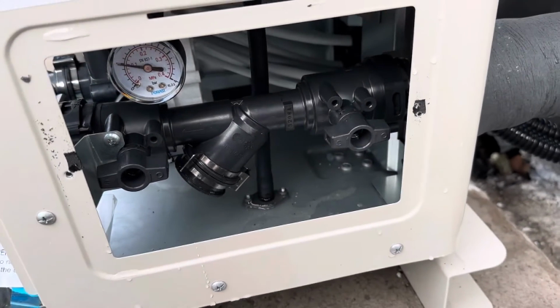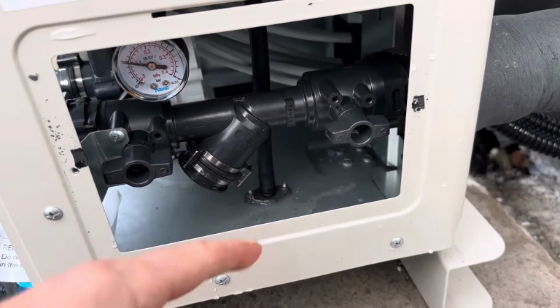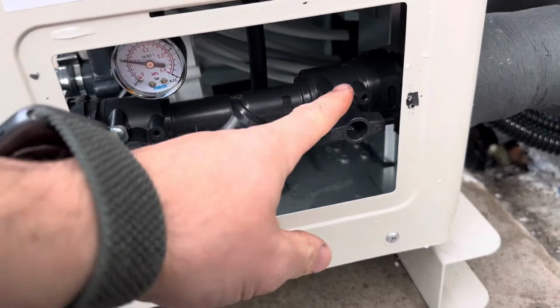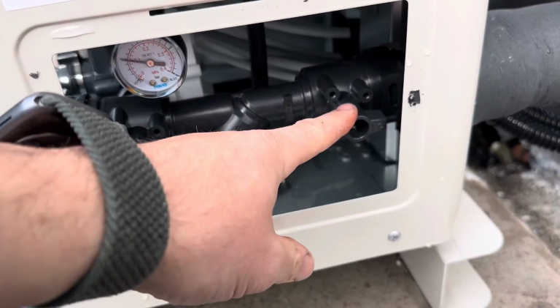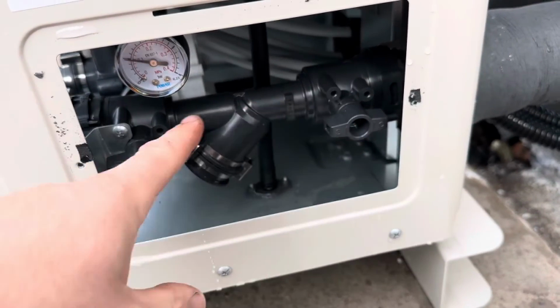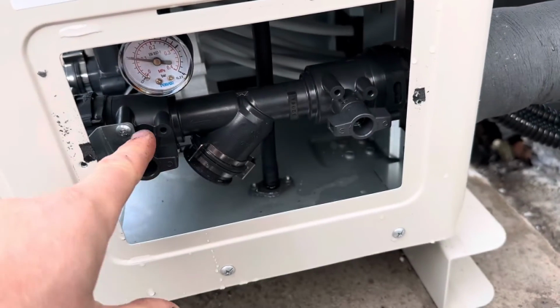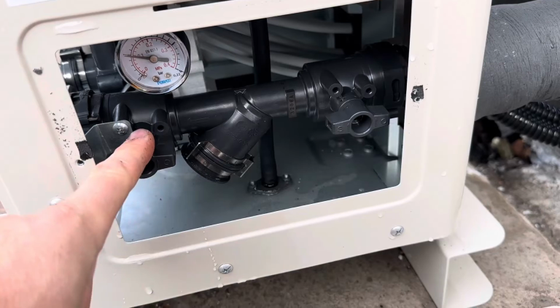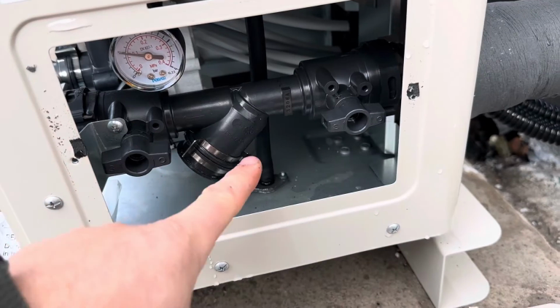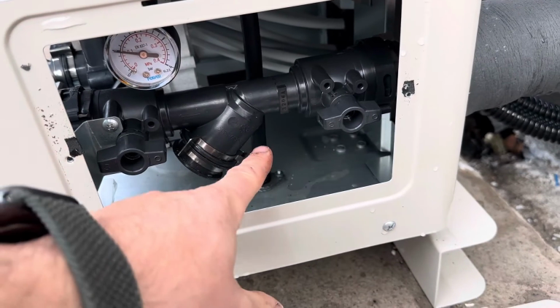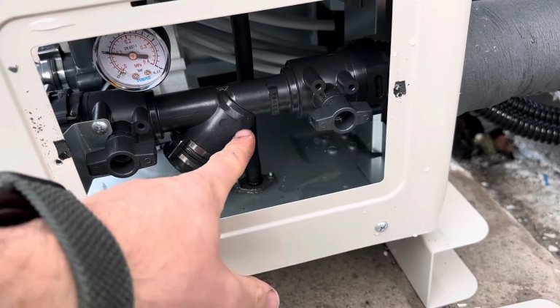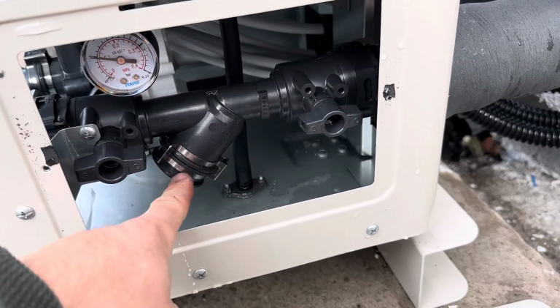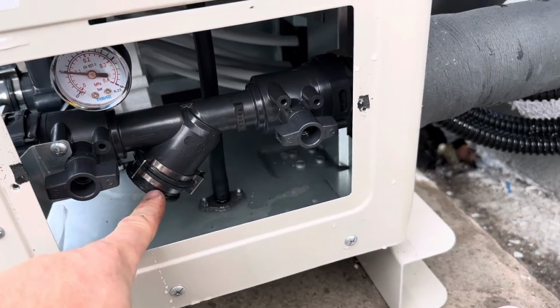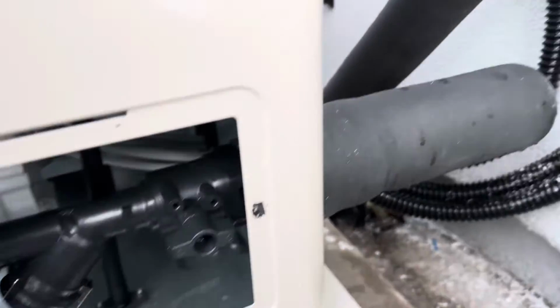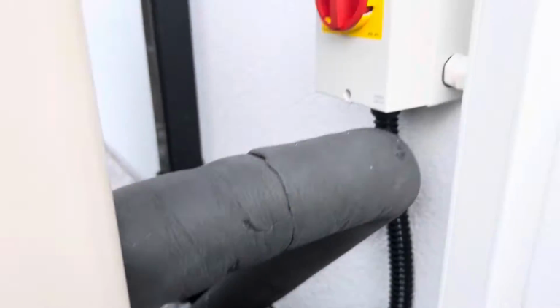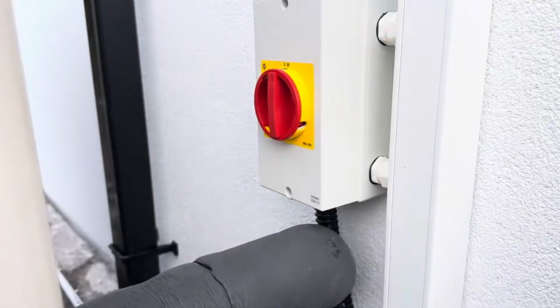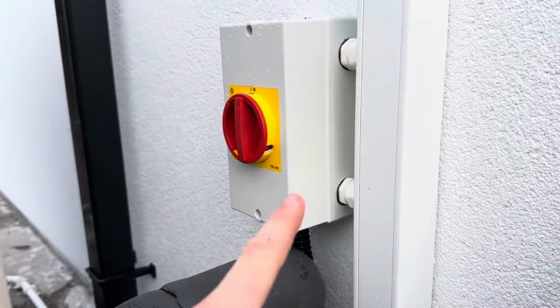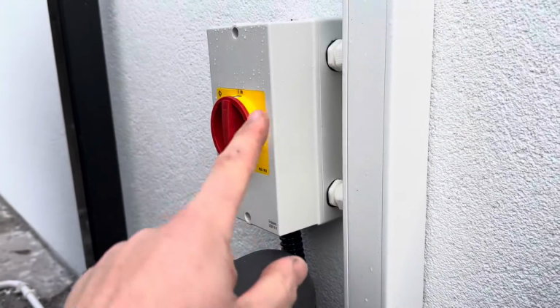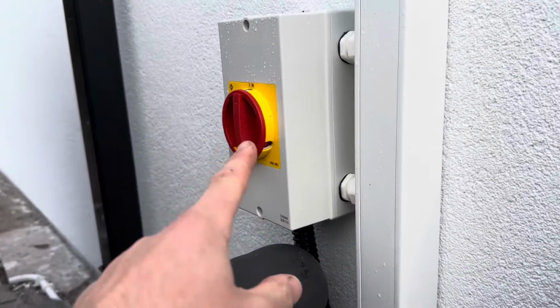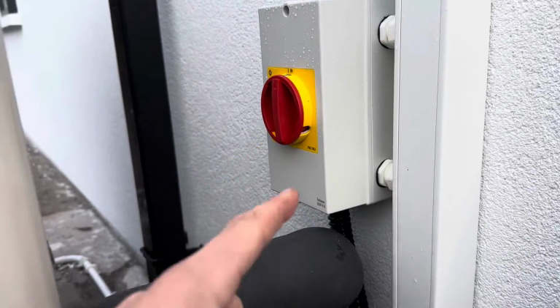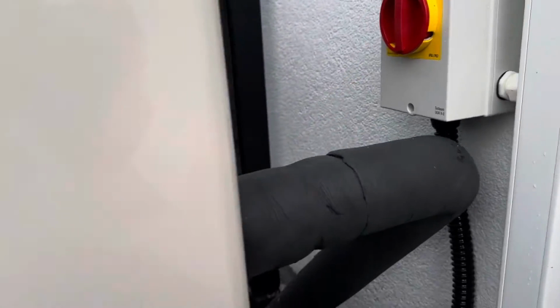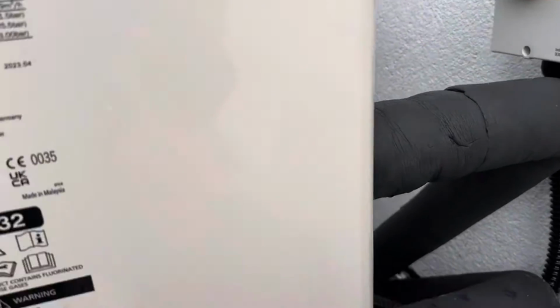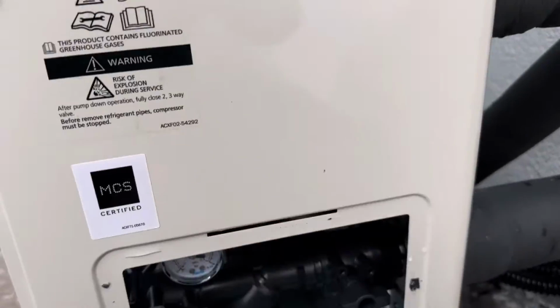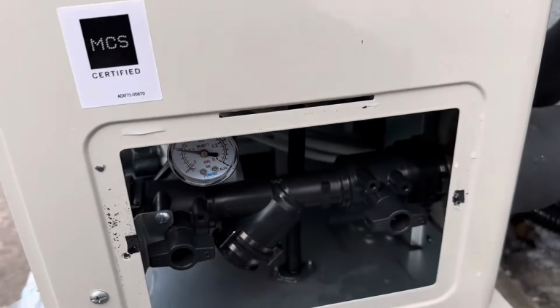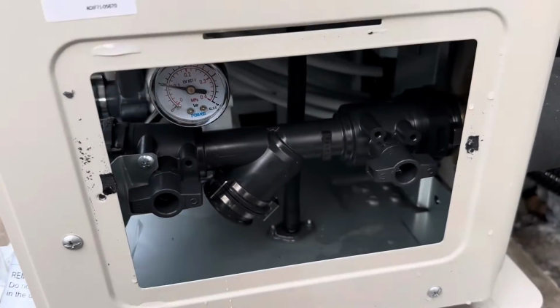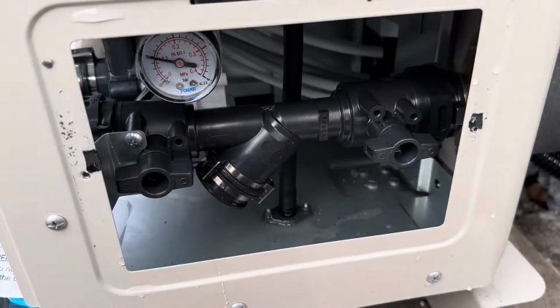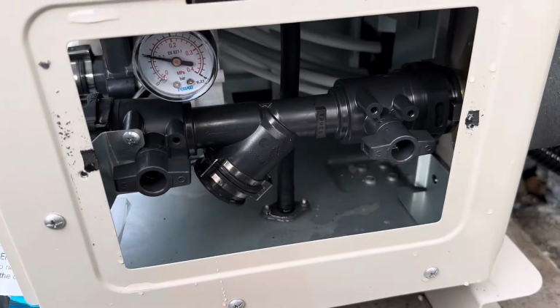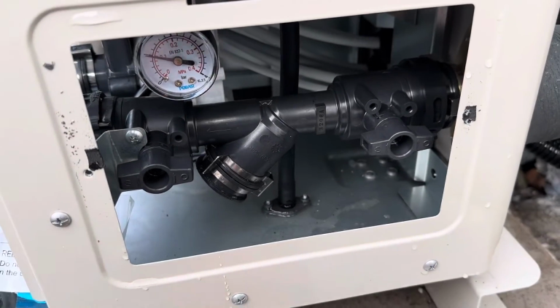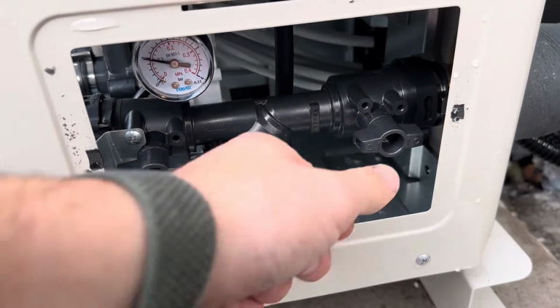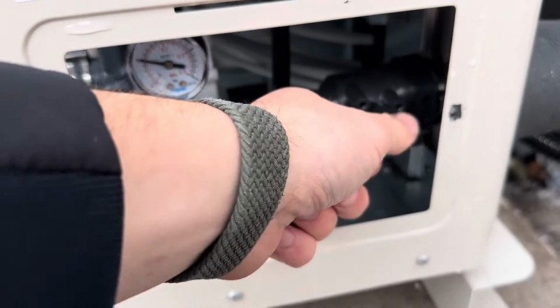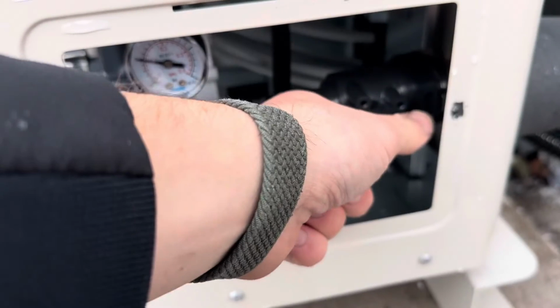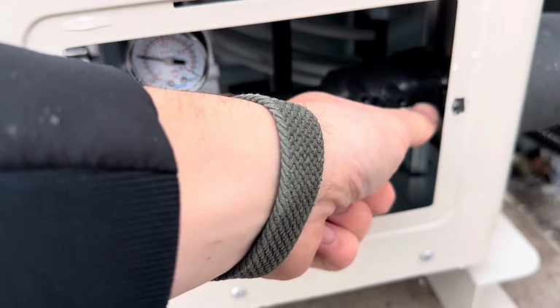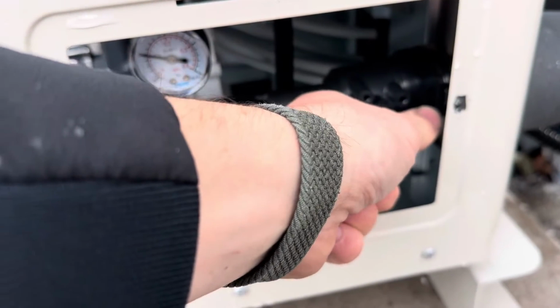There is an isolation valve either side of the Y strainer. You can turn off the heat pump here, or on the bottom right on the controller, press the on/off button. That'll stop the circulation.